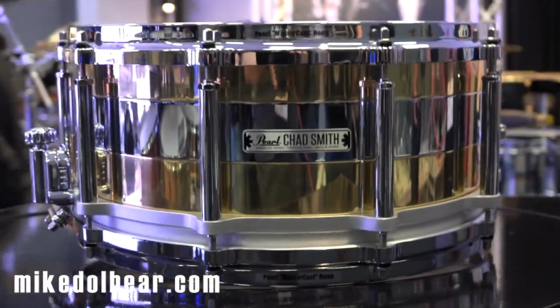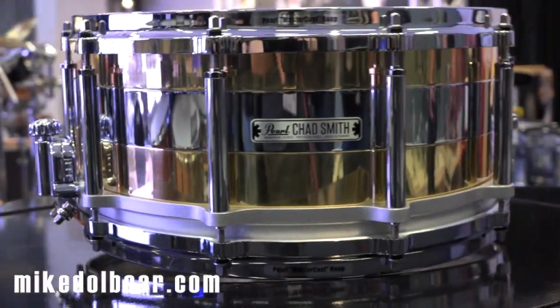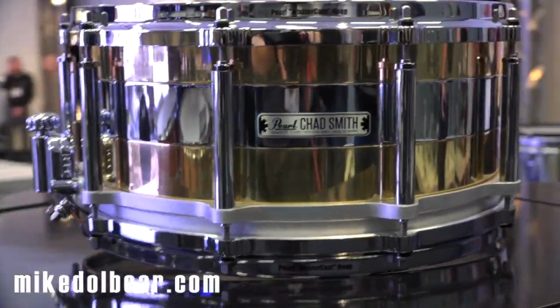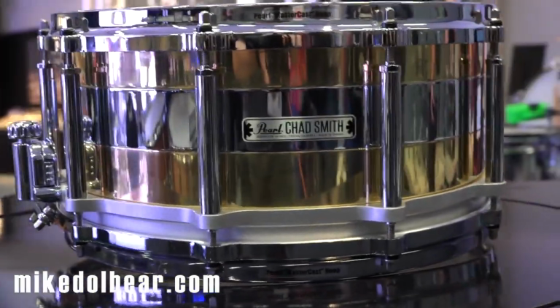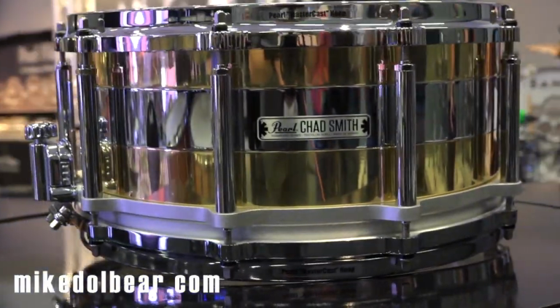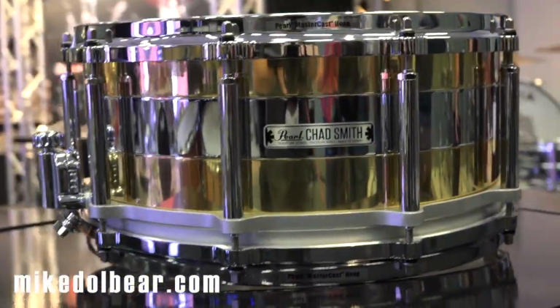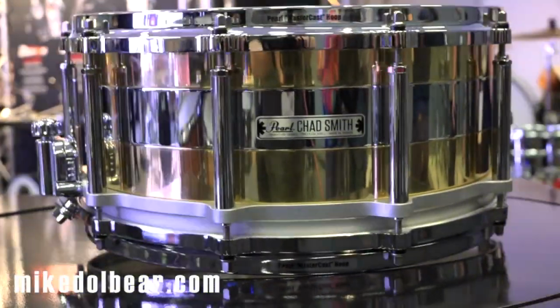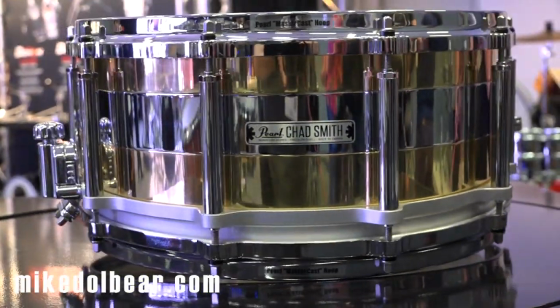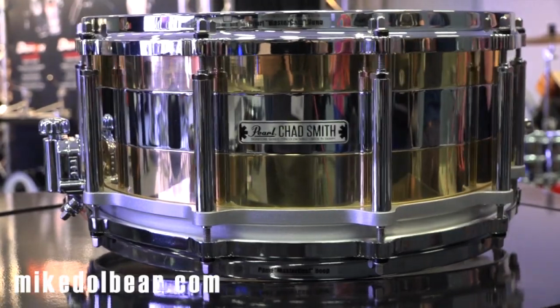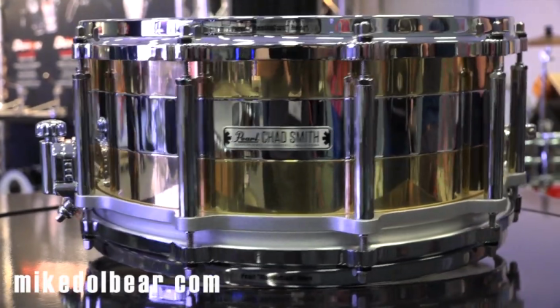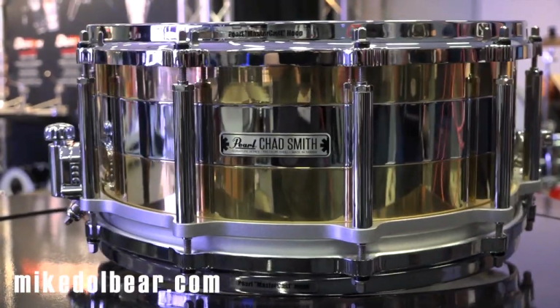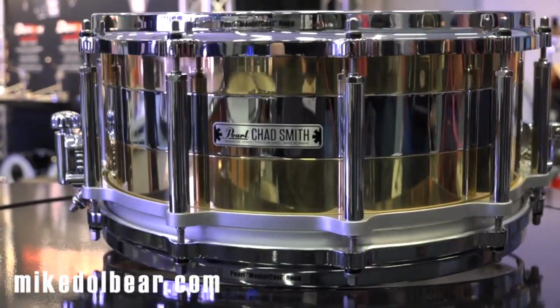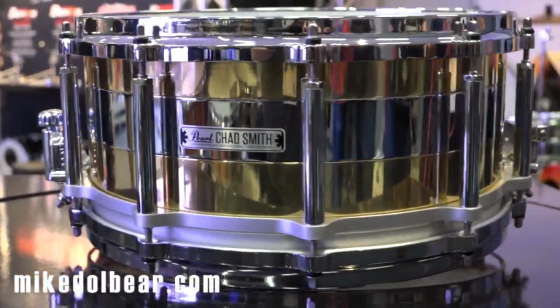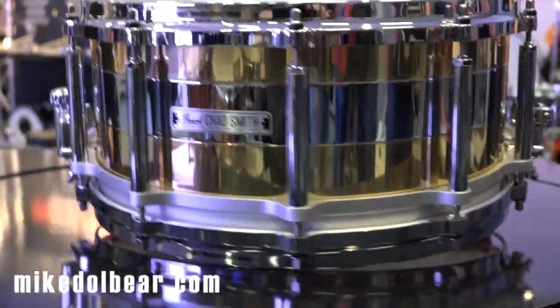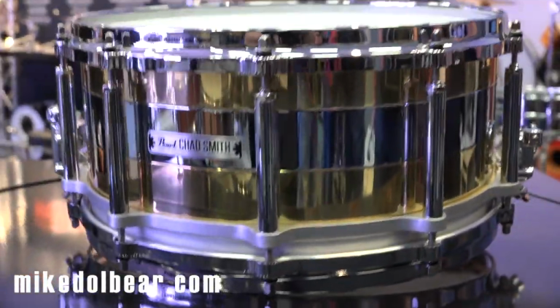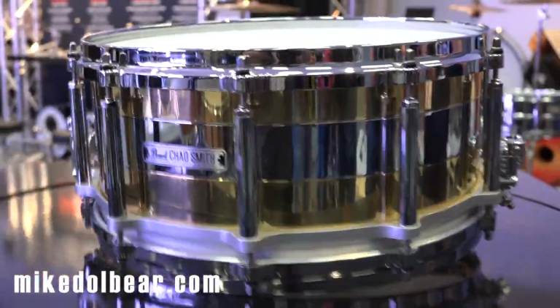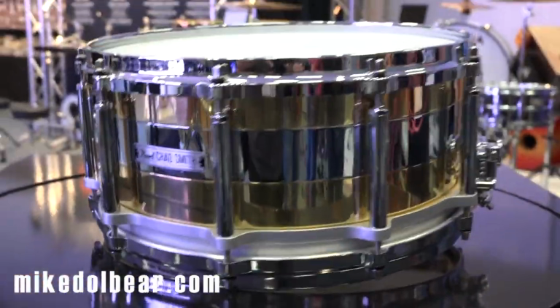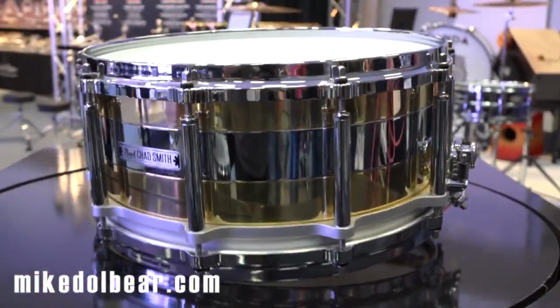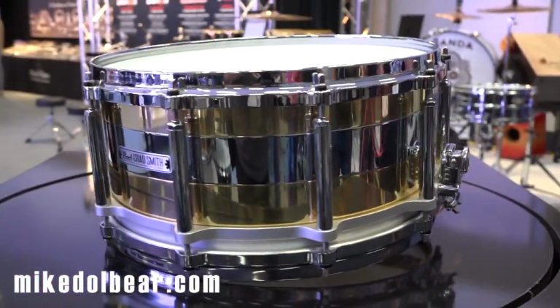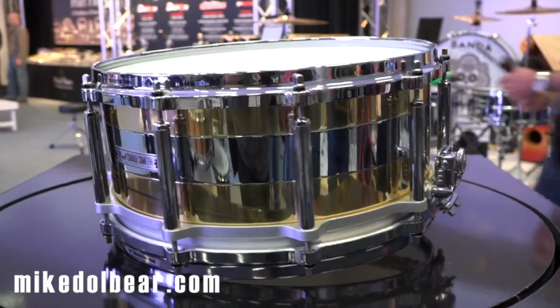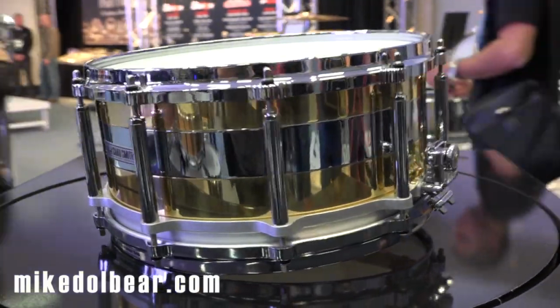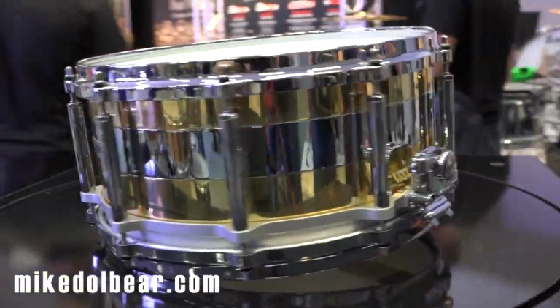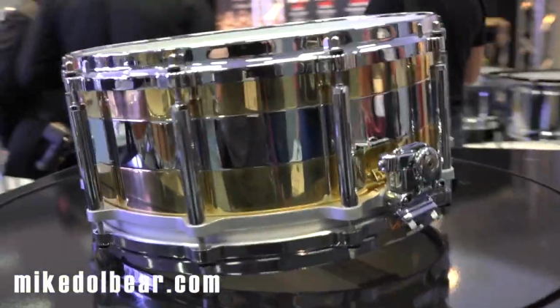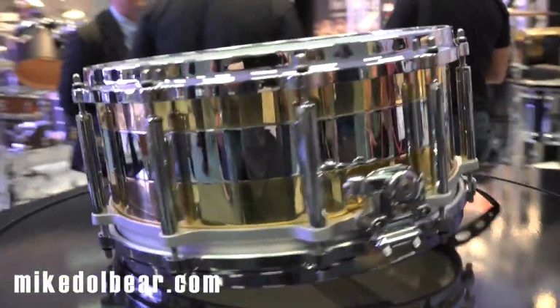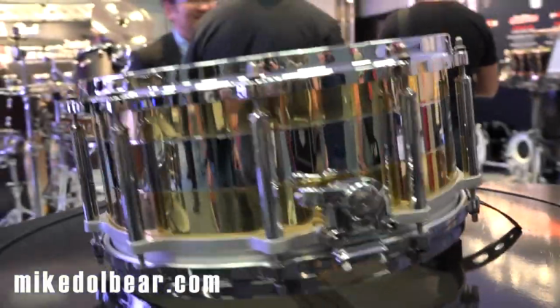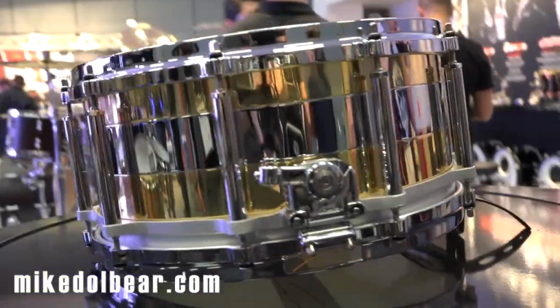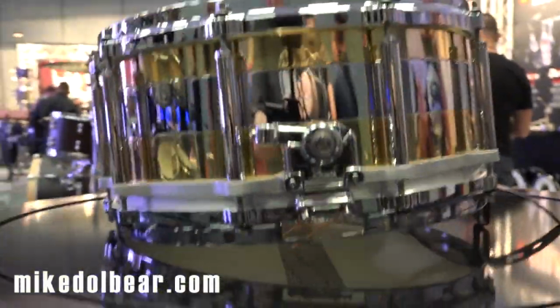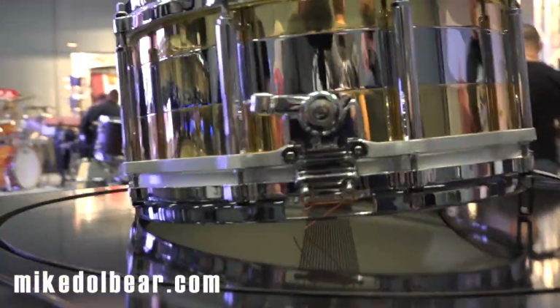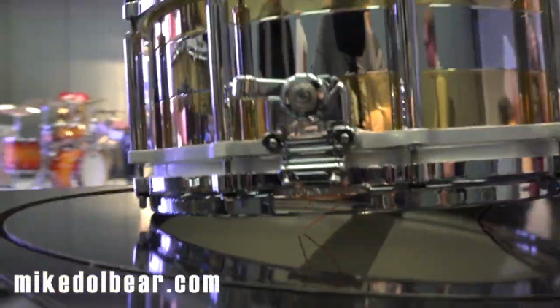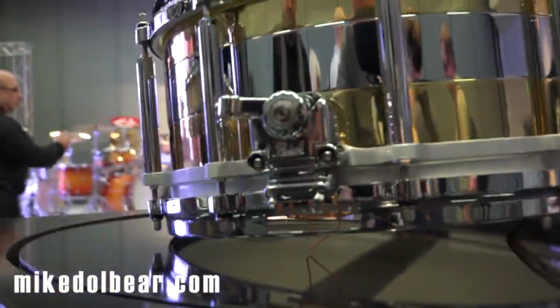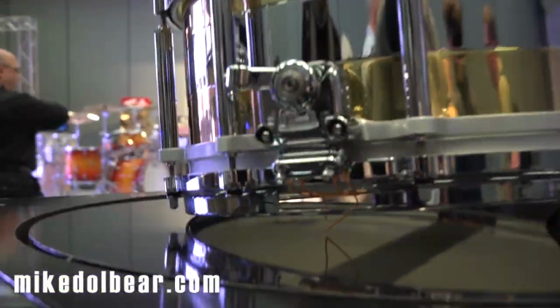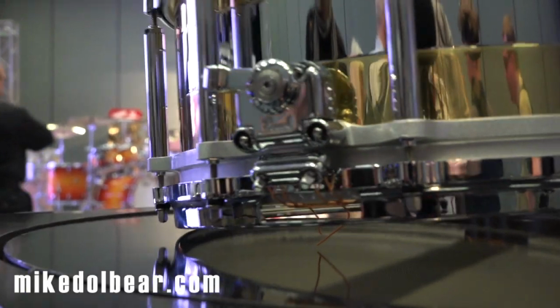I'm sure you've seen the black Chad Smith signature snare drum — this is a new model. The black one has turned into a red version, which unfortunately isn't here so we can't show you in the flesh, but this is very very clever, based on the free floating system.